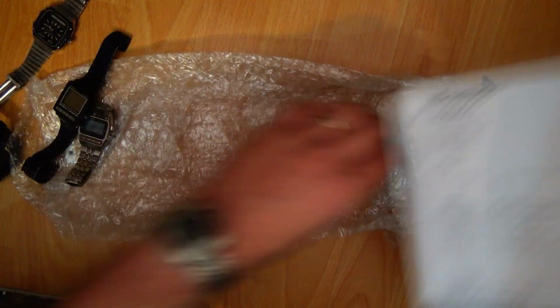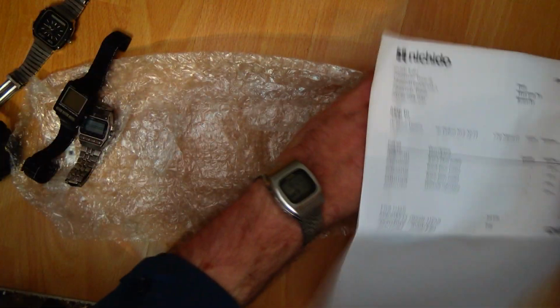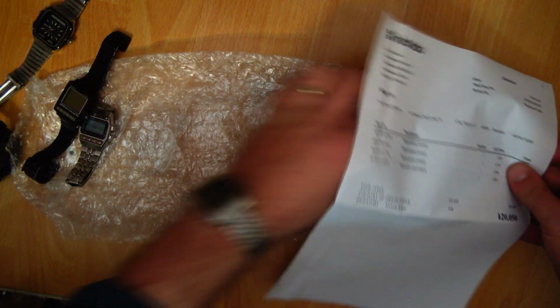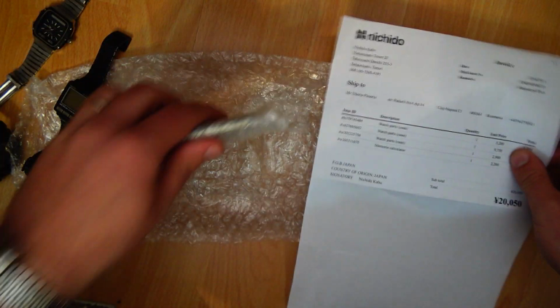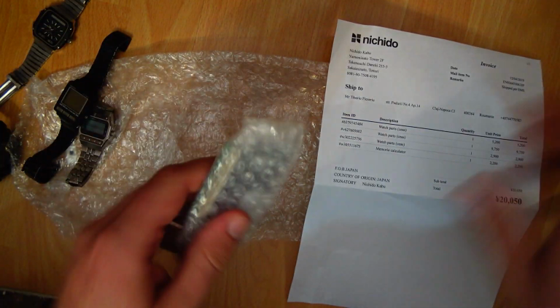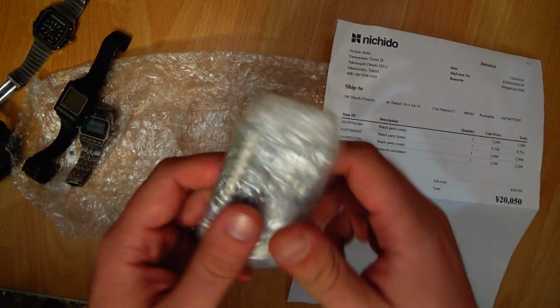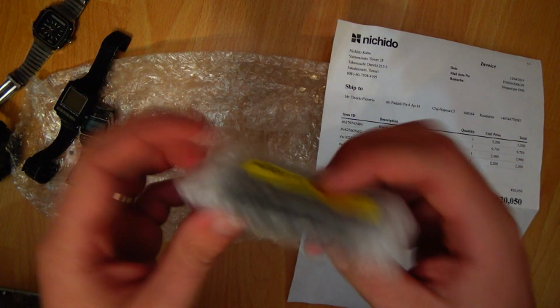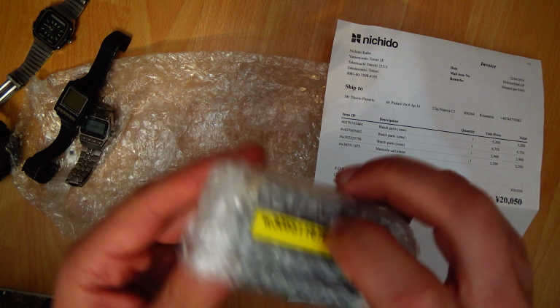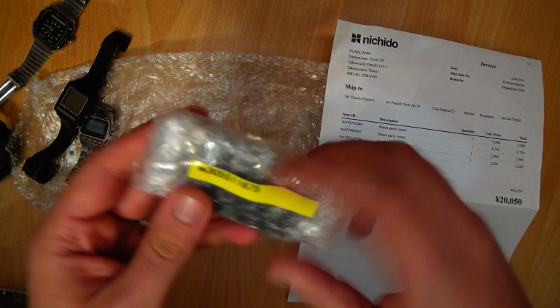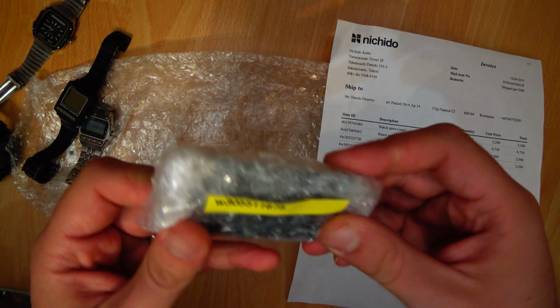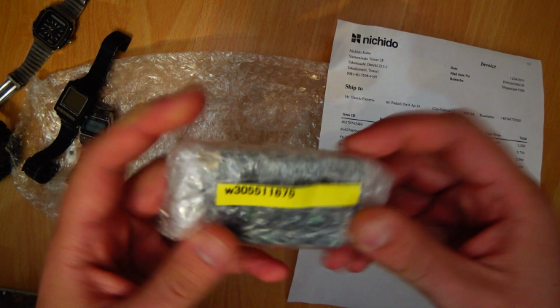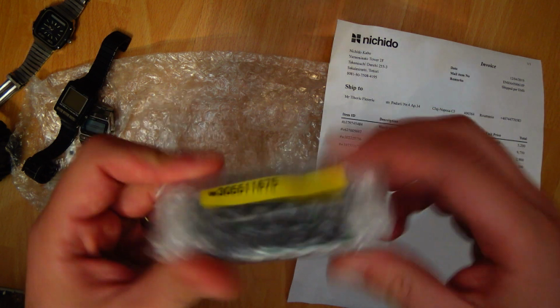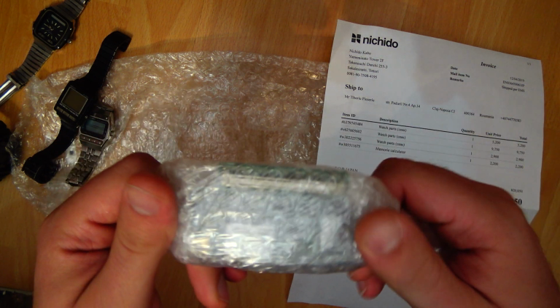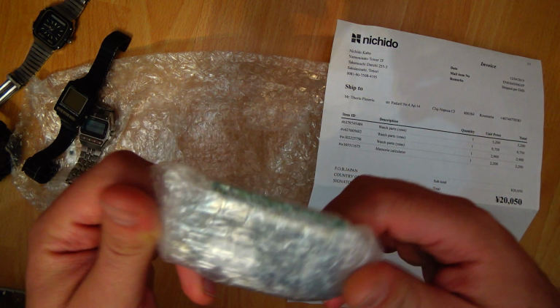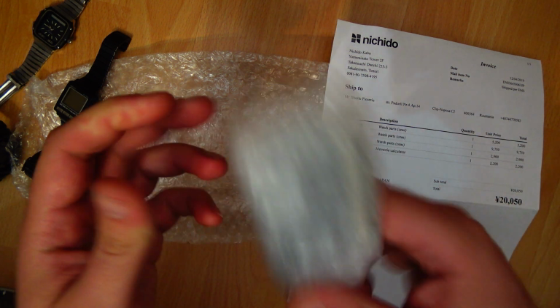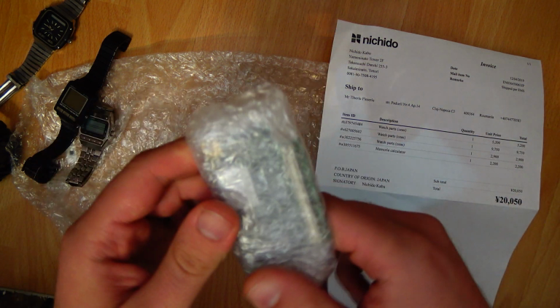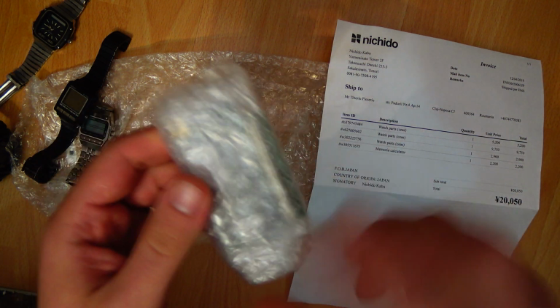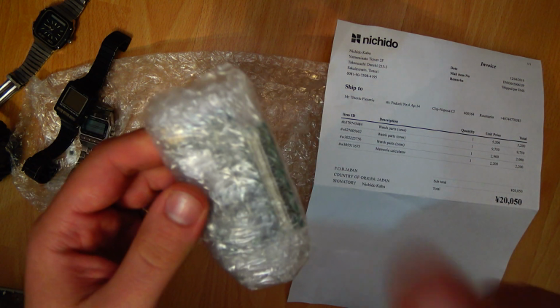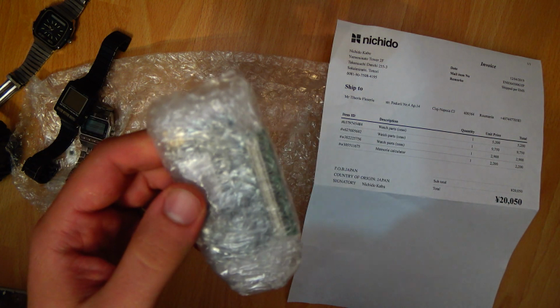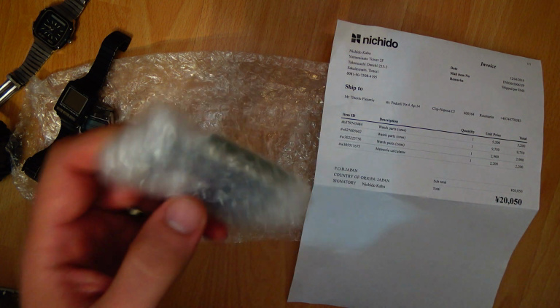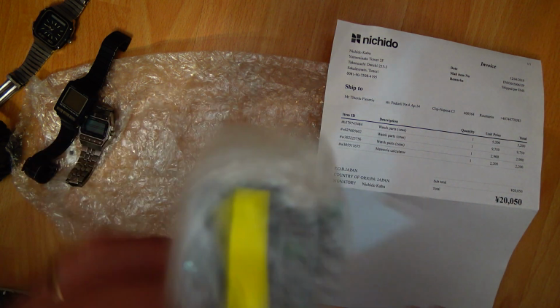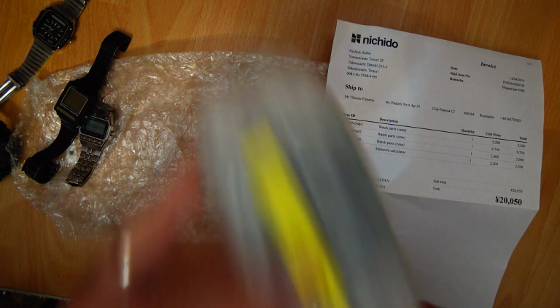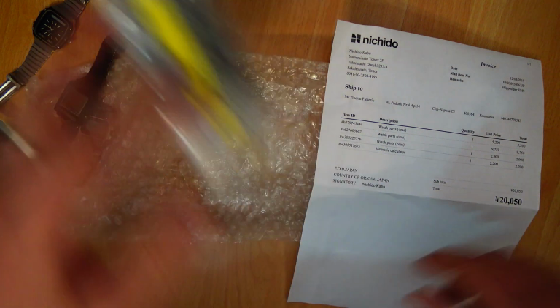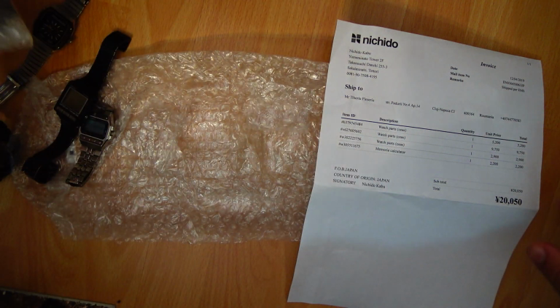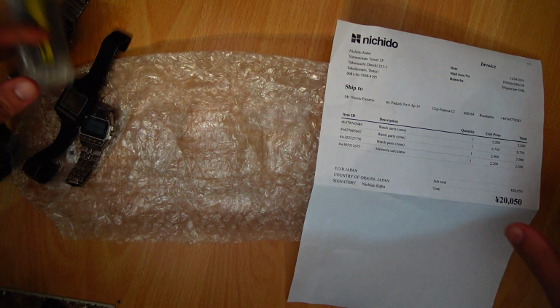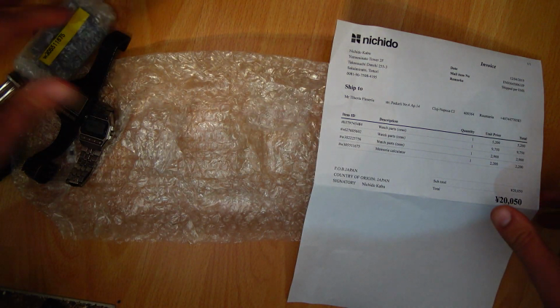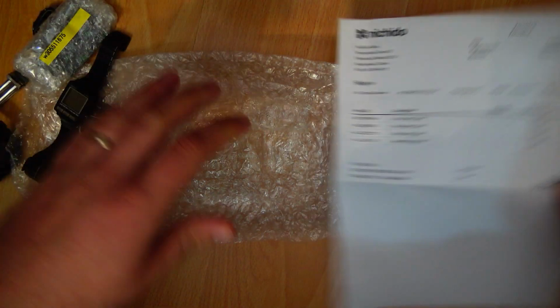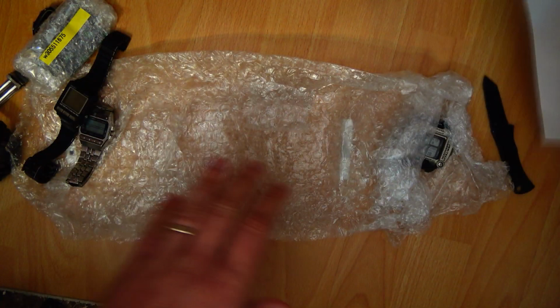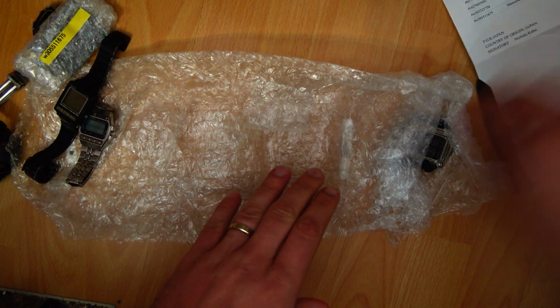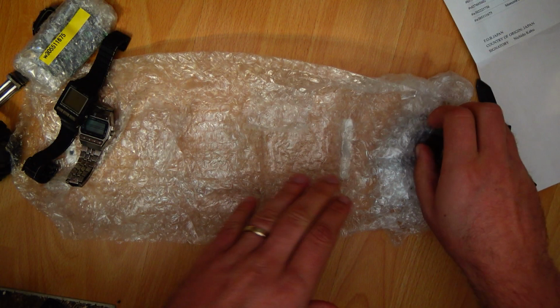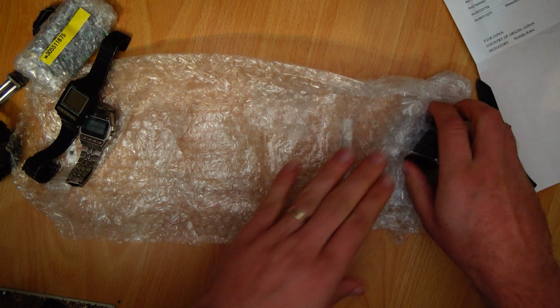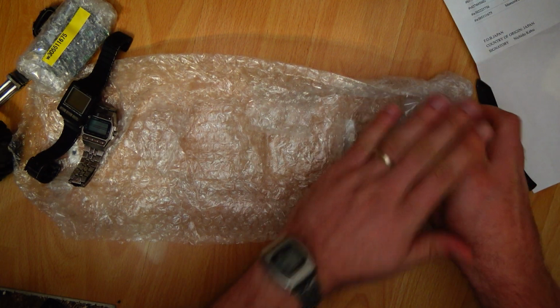Before I show you the star of the show, there's another auction item here — a memory board for my Toshiba Libretto, because I'm also into computers. Now, for the star of the show.